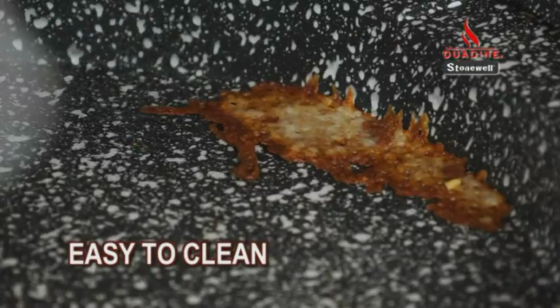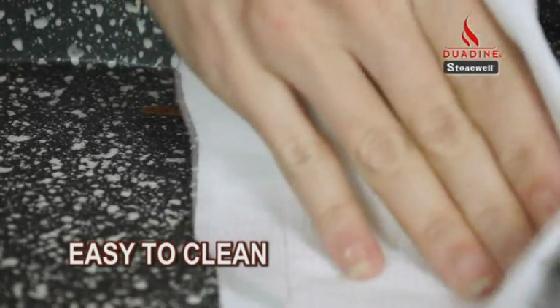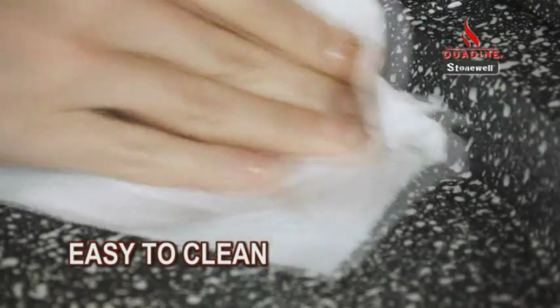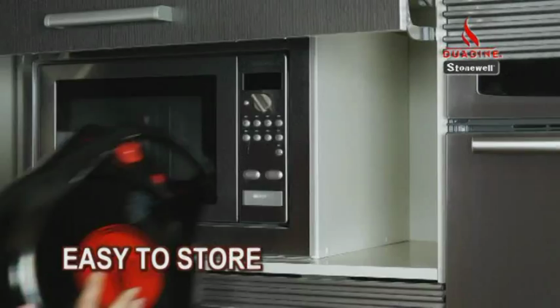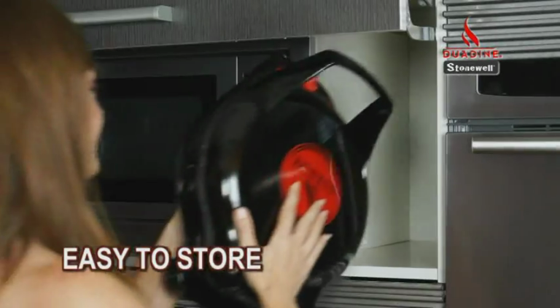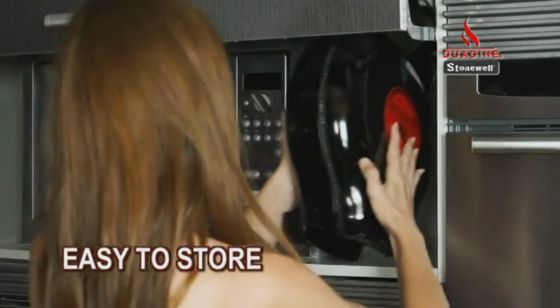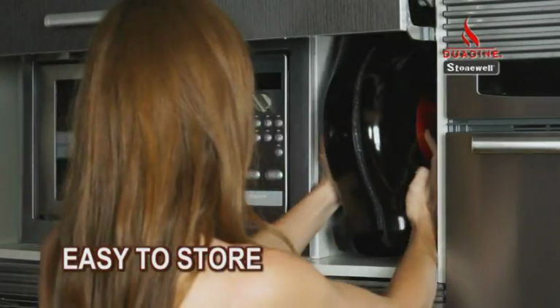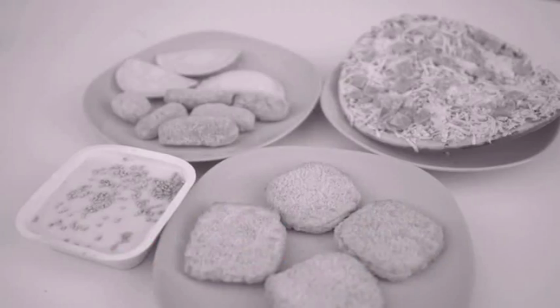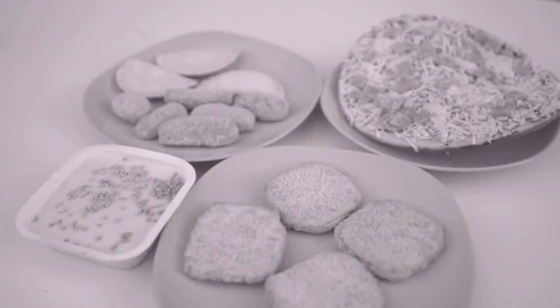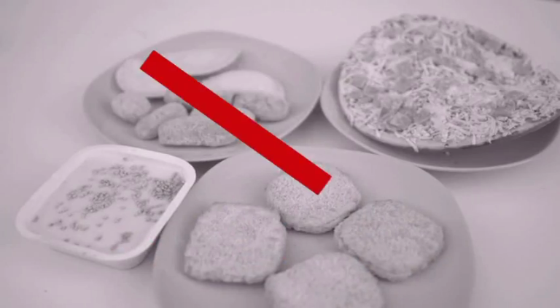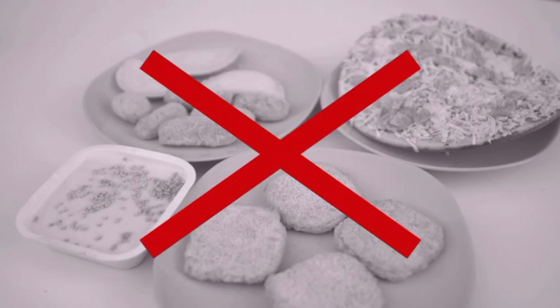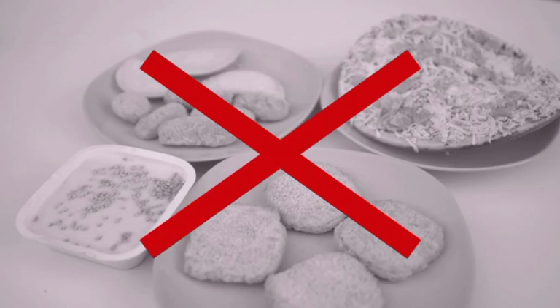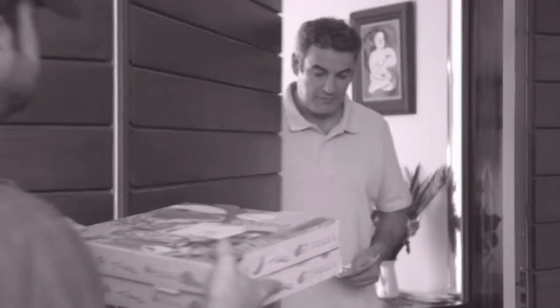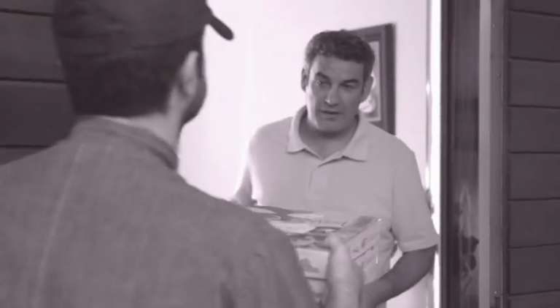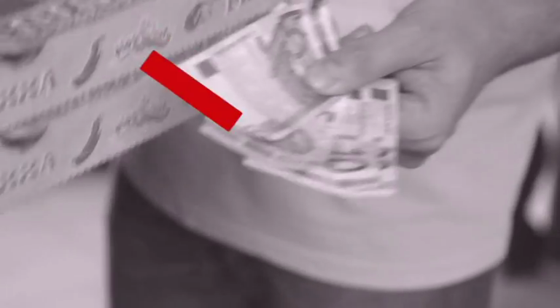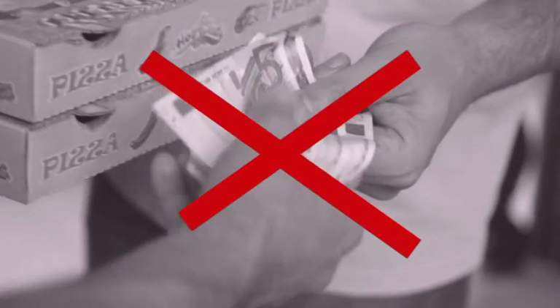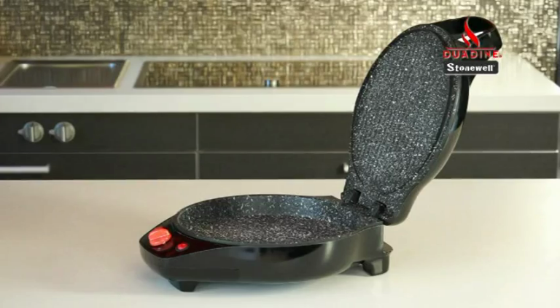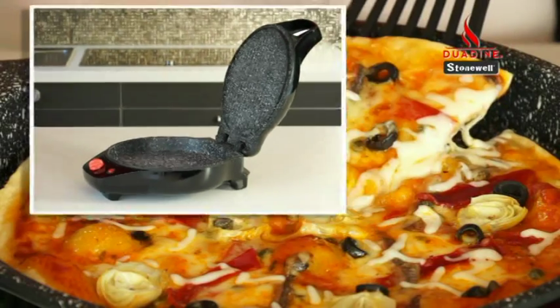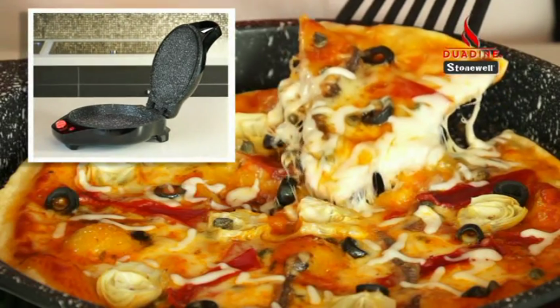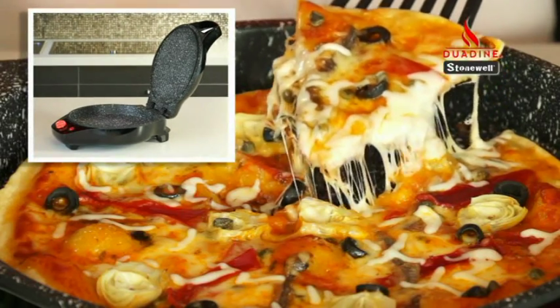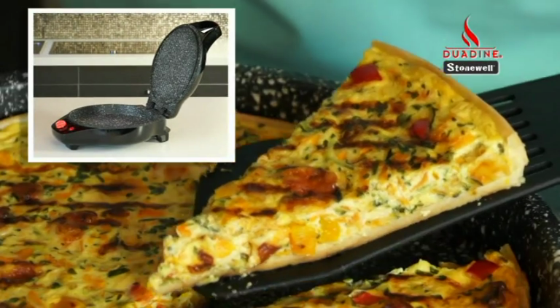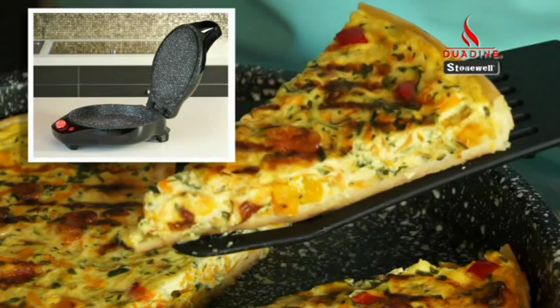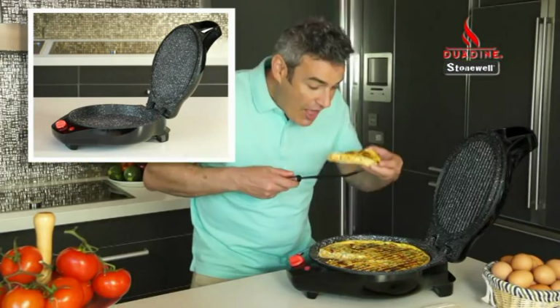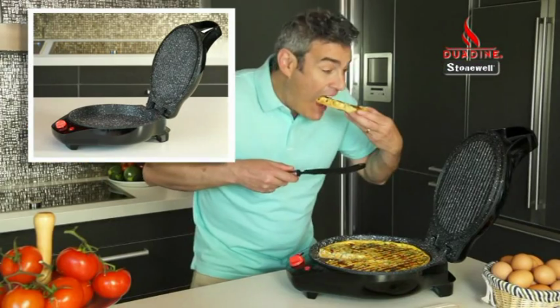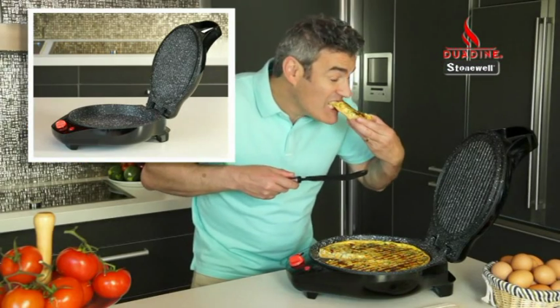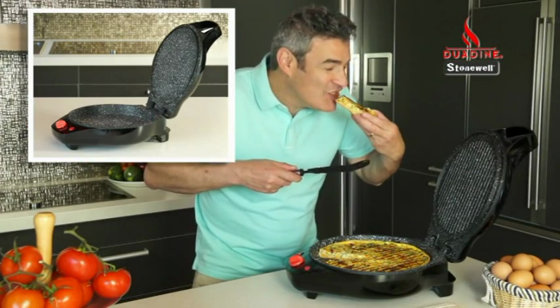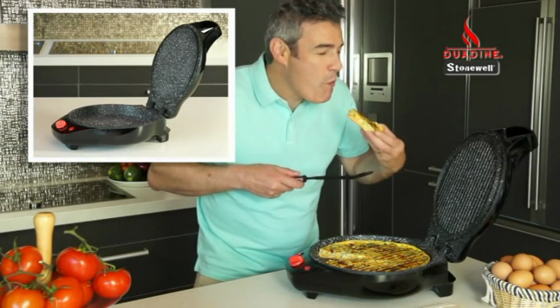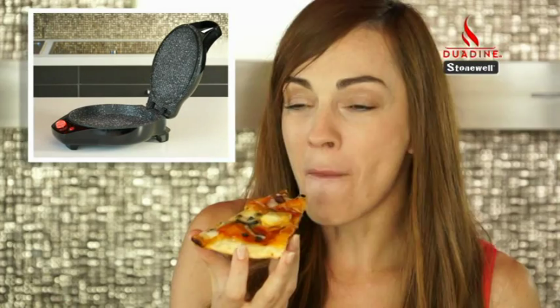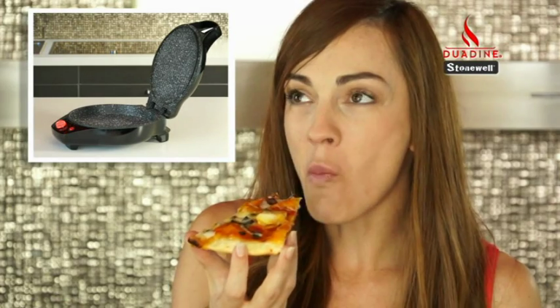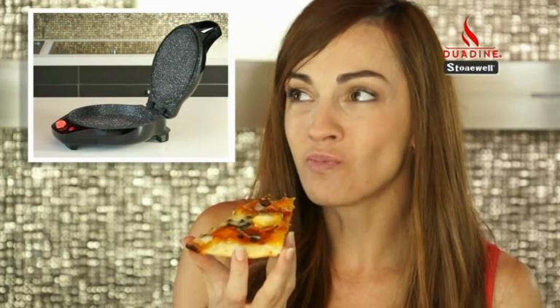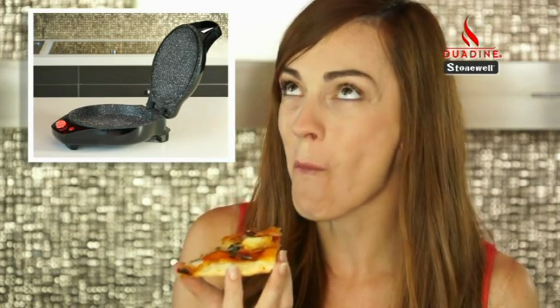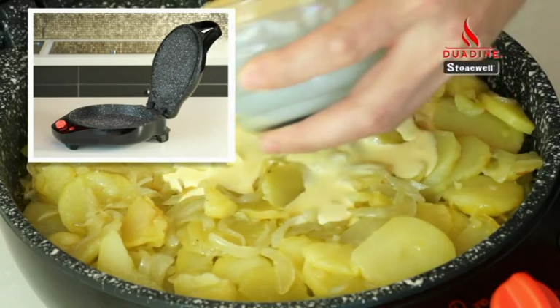Plus it's easy to clean and easy to store. Don't waste any more money on precooked meals, pizza and delivery food. Get your Duodyne by Stonewall and save that money. Plus your meals will be healthier with more flavour because you choose the ingredients.